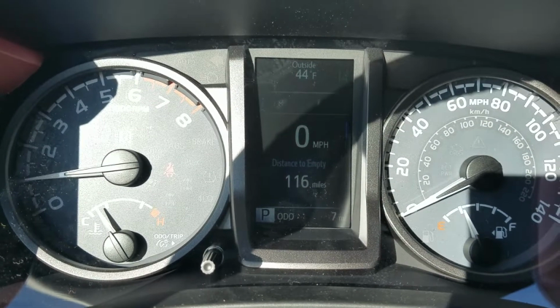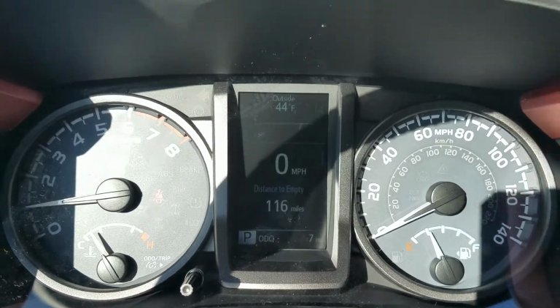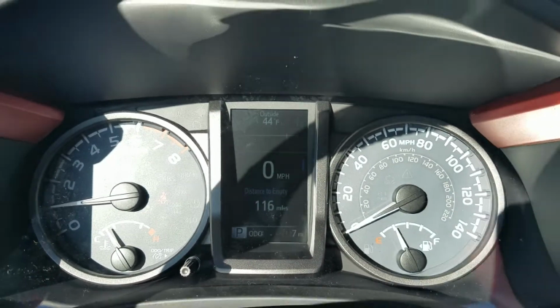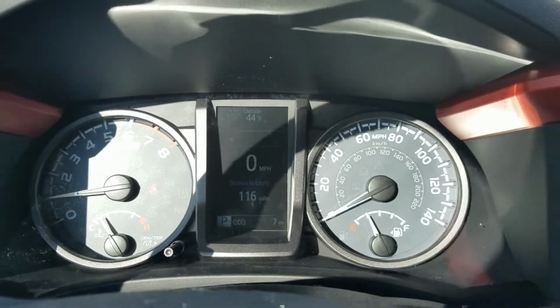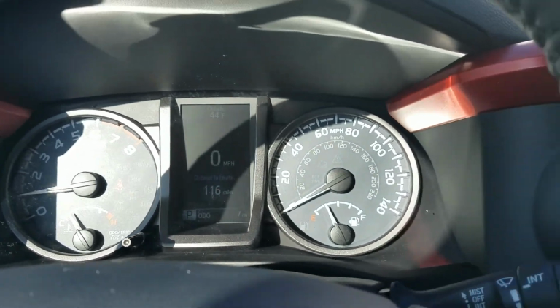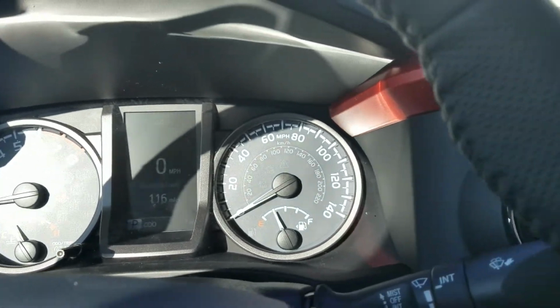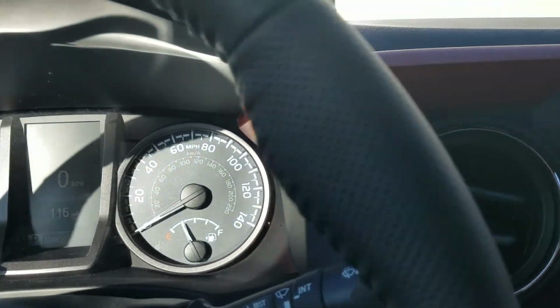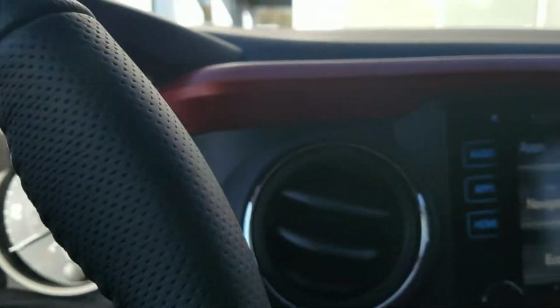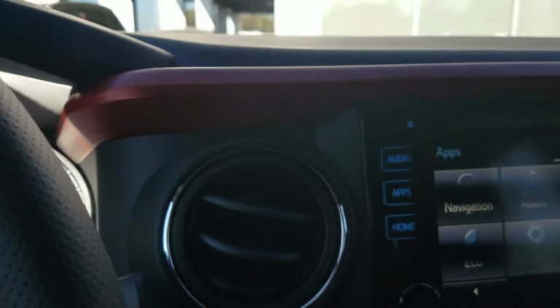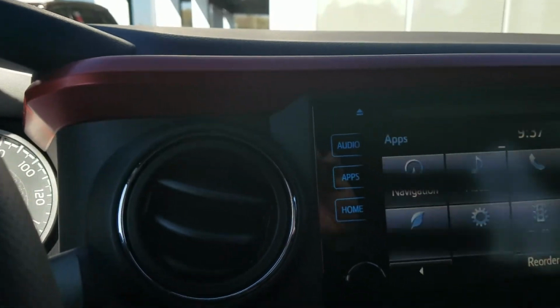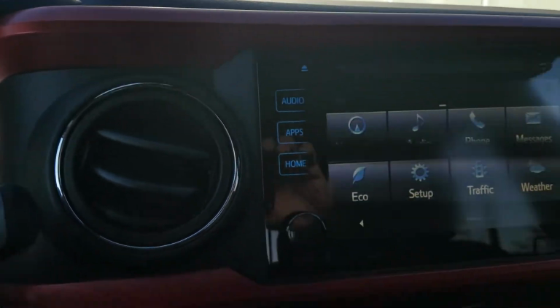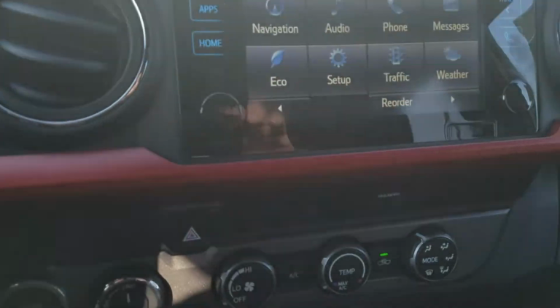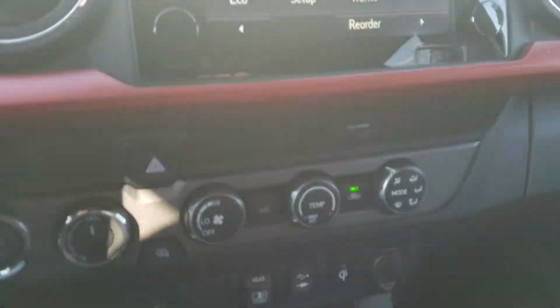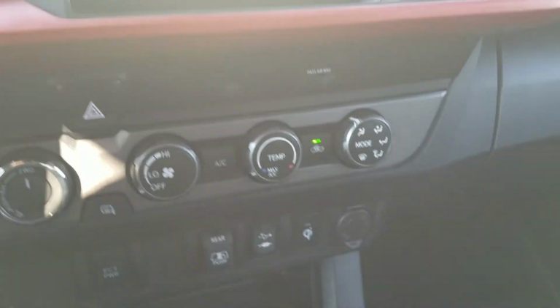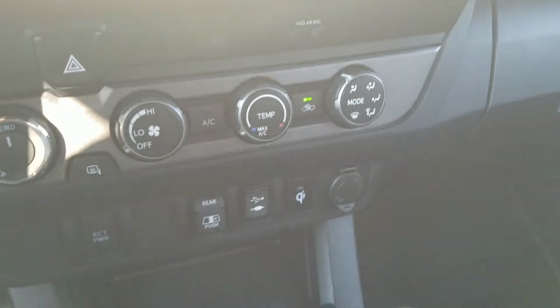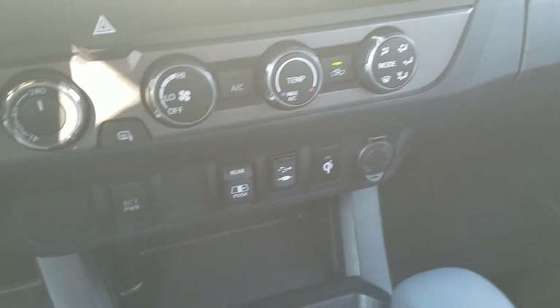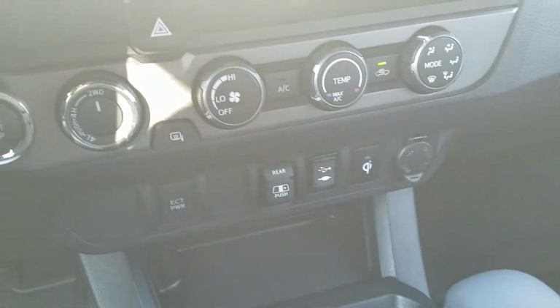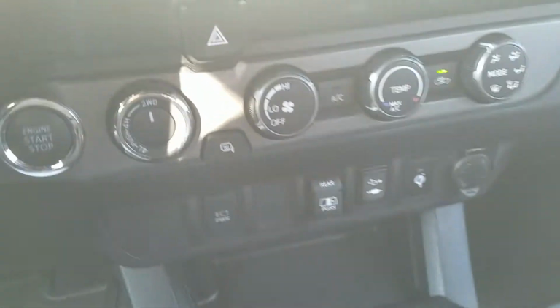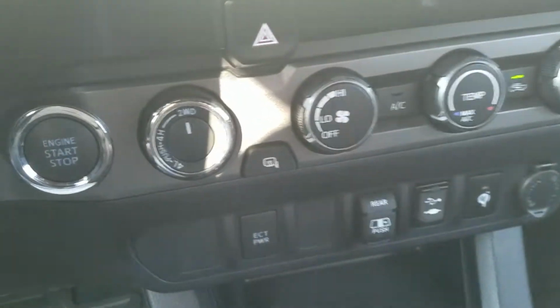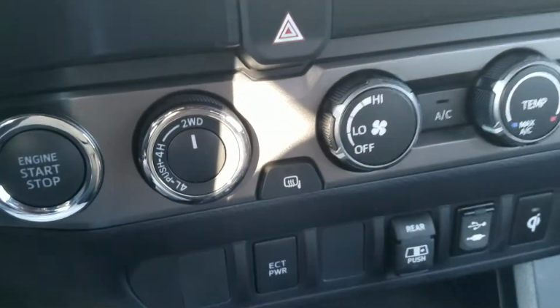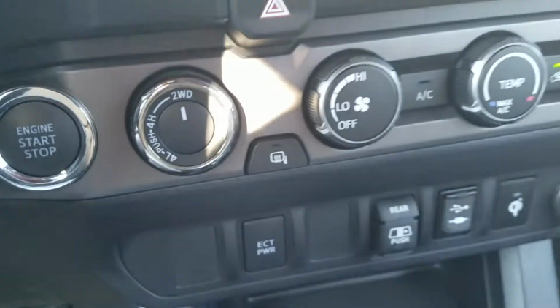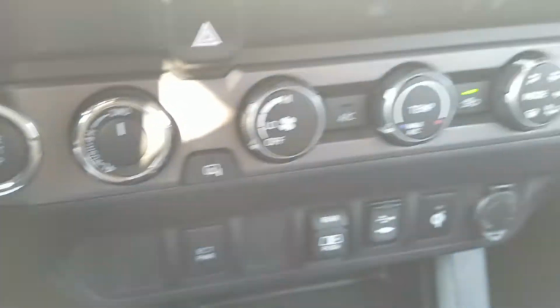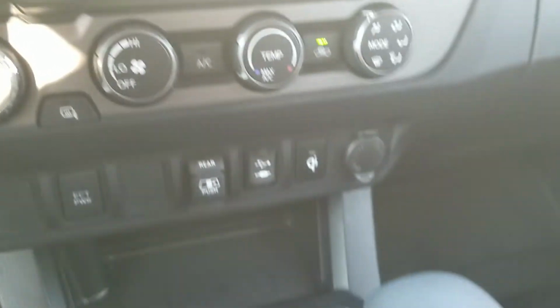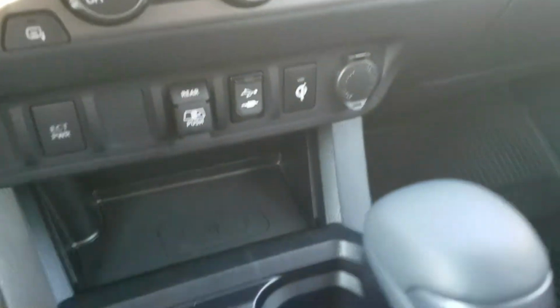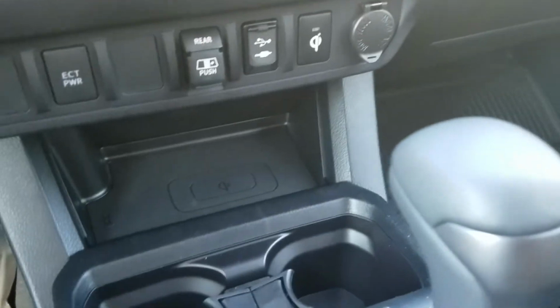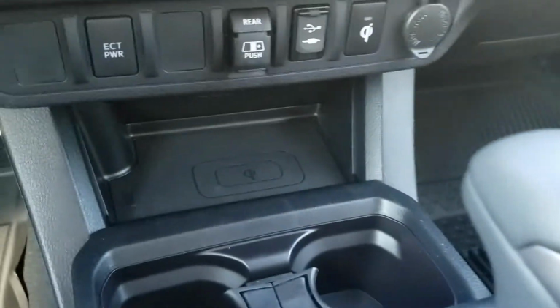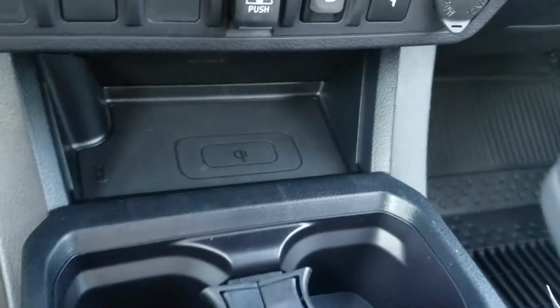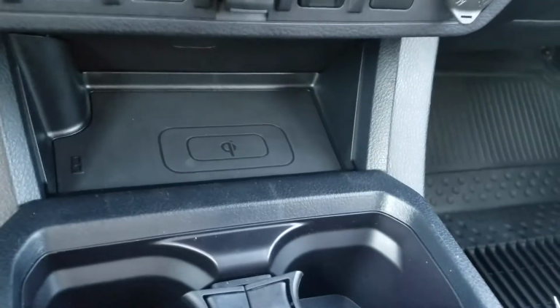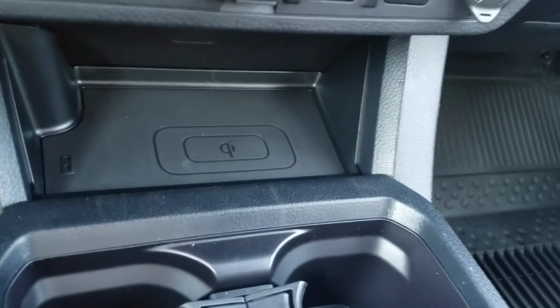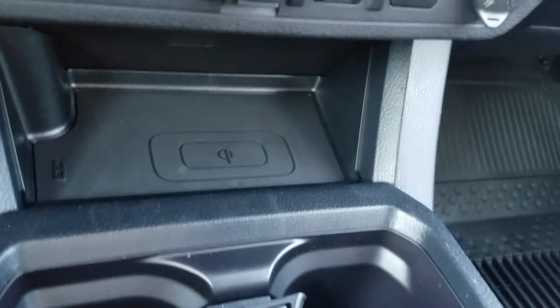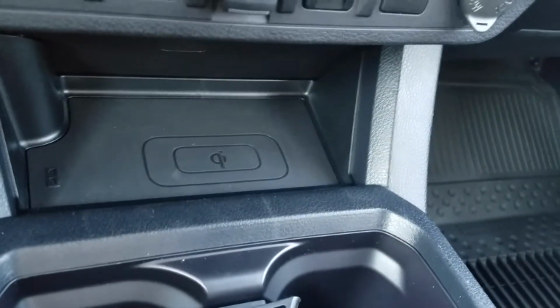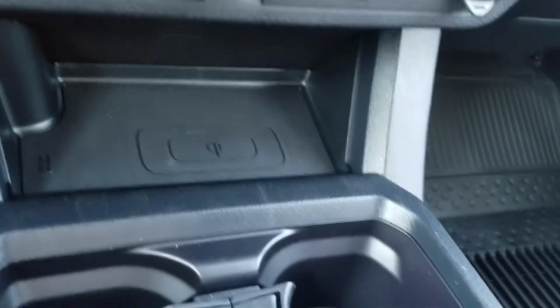Hello Debra, this is Wayne Pittman here at LaGrange Toyota. This is the 2019 Toyota Tacoma TRD Sport four-wheel drive that you inquired about. There are a lot of nice features — this is actually my personal favorite Tacoma. The Sport is a really good-looking vehicle.